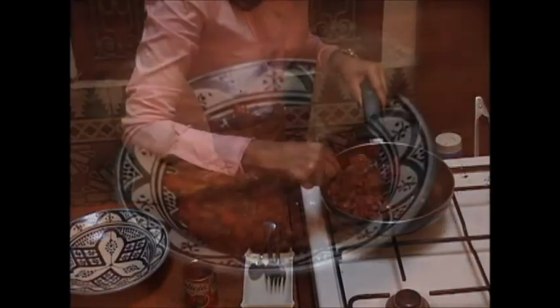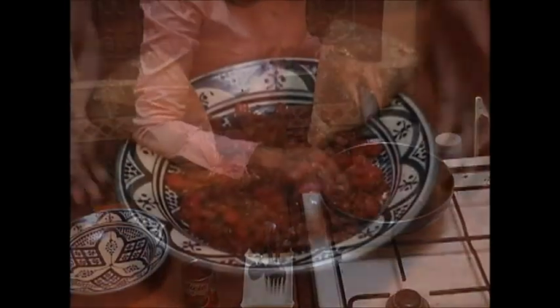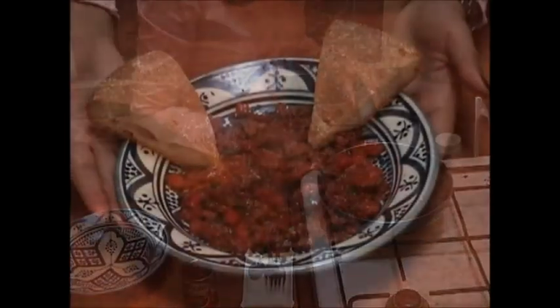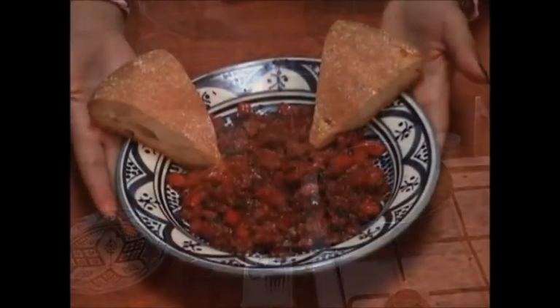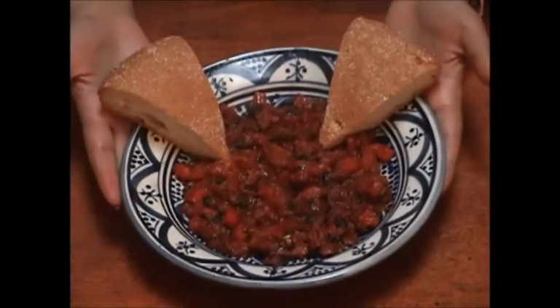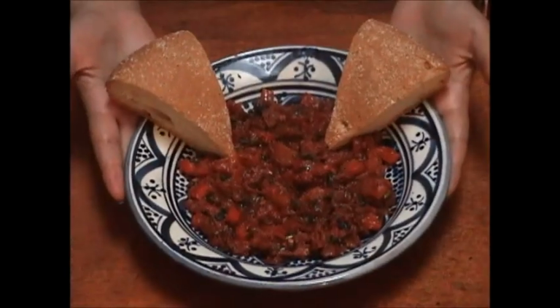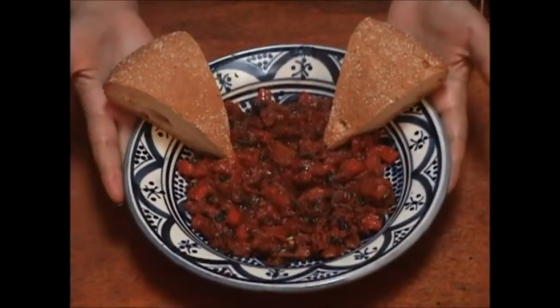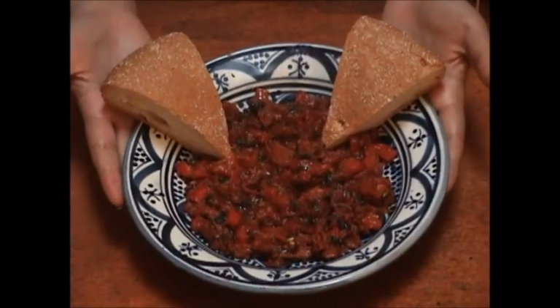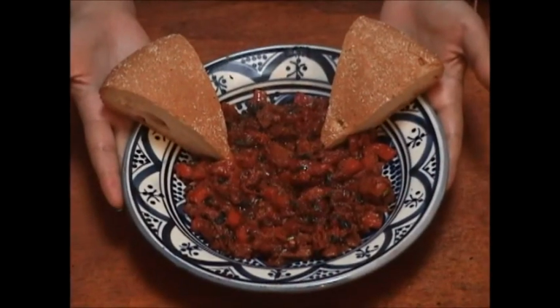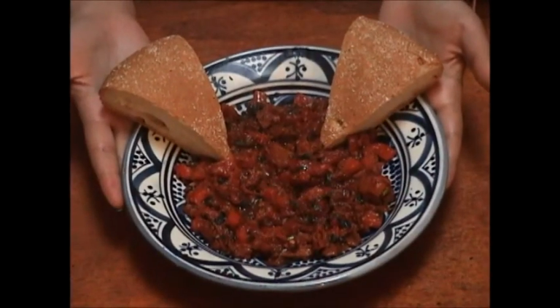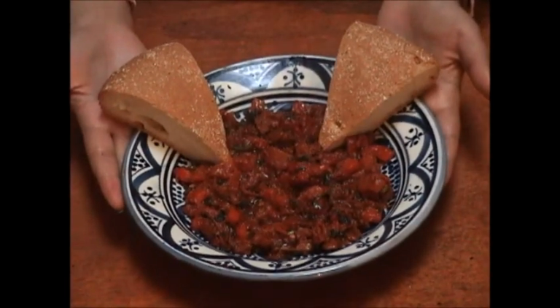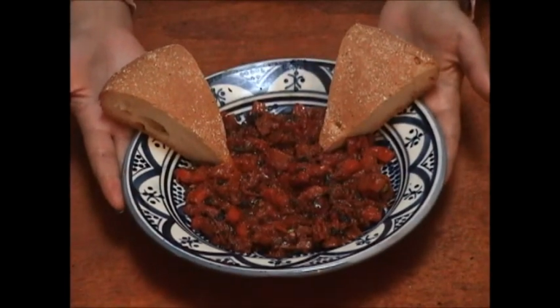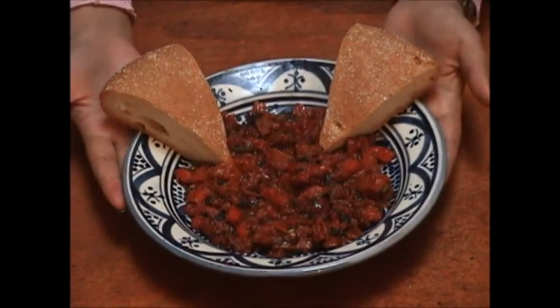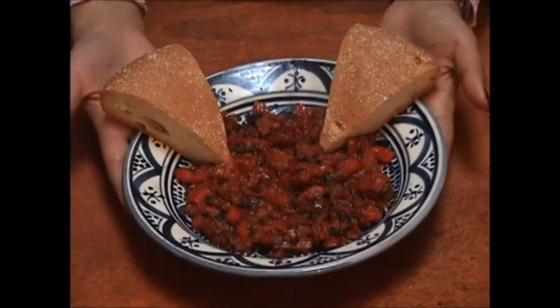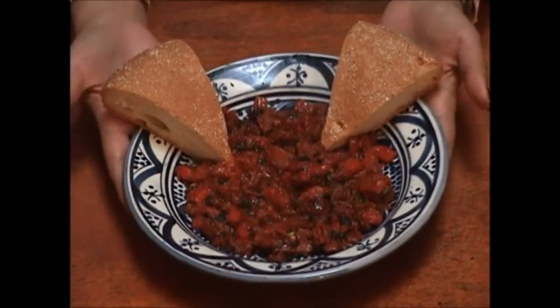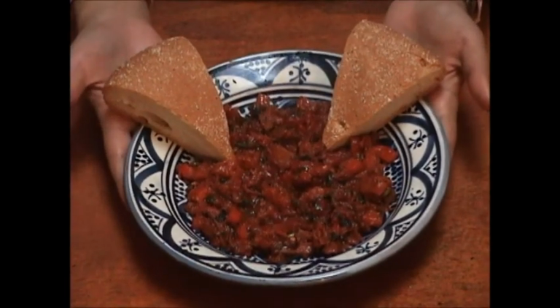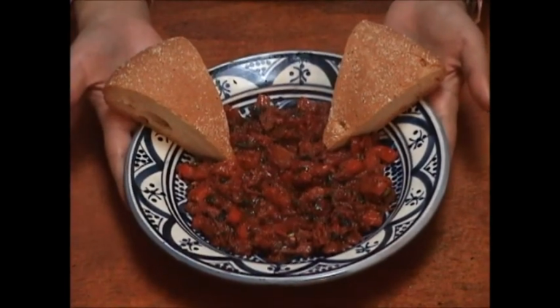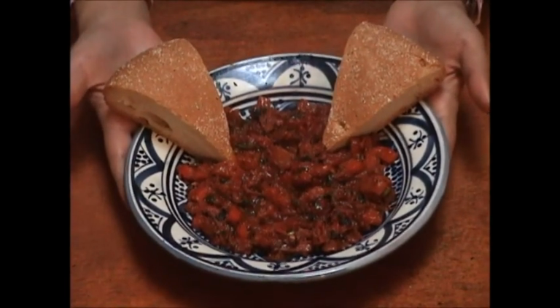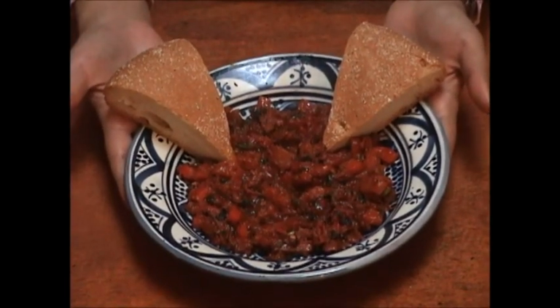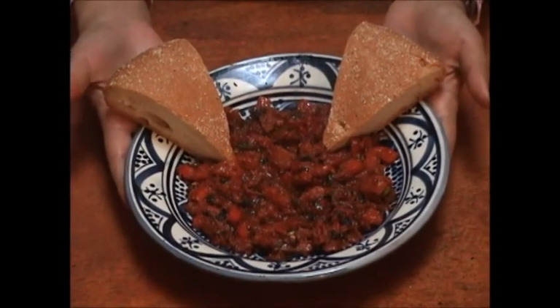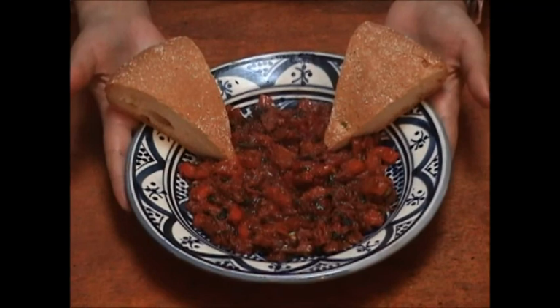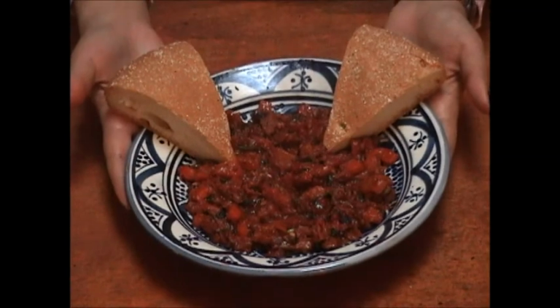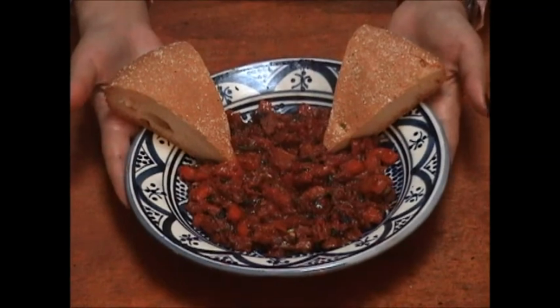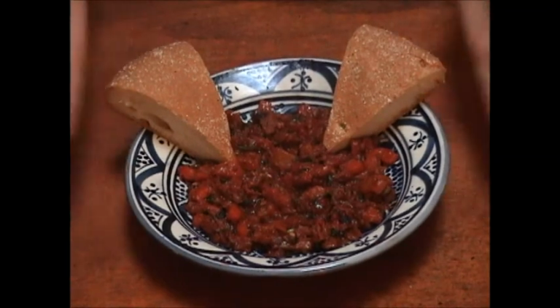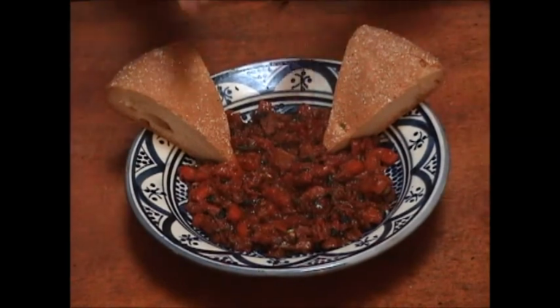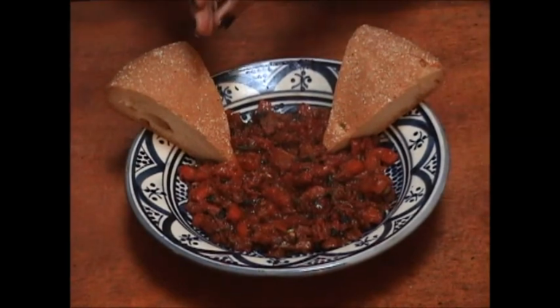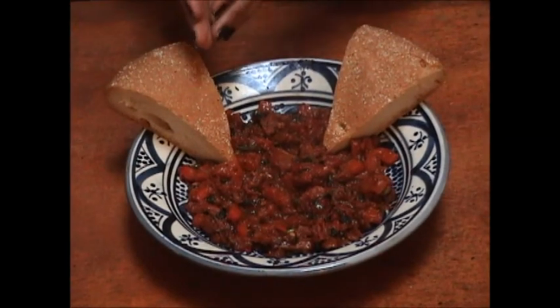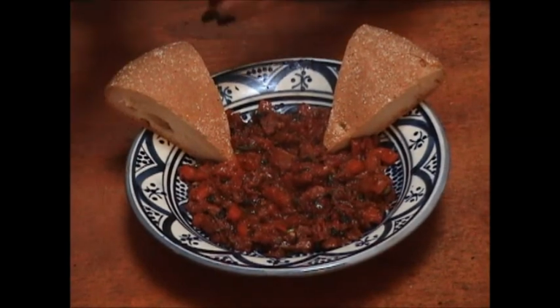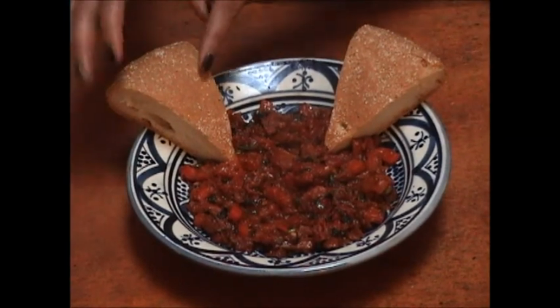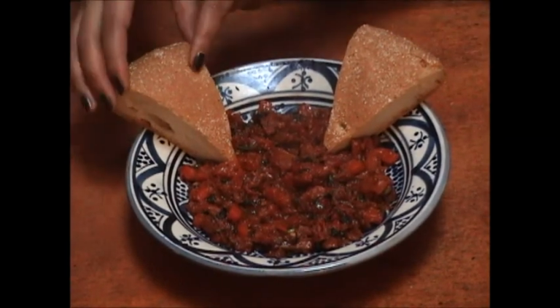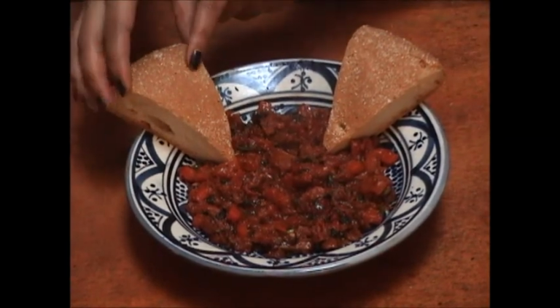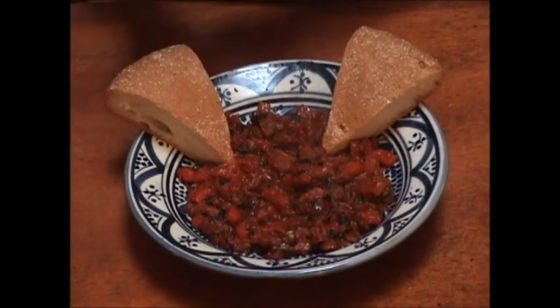And finally, here is your salad. It's the traditional Moroccan salad called Touktouka. You can eat it using bread.